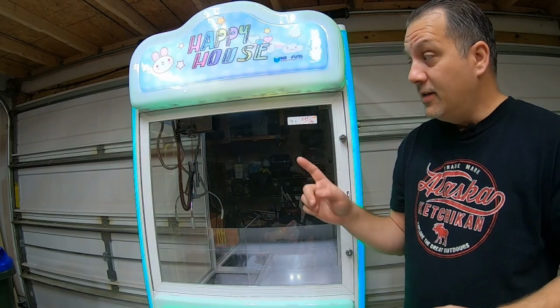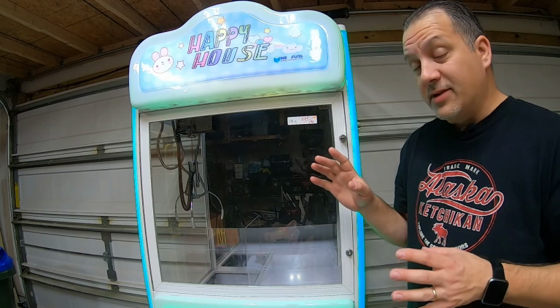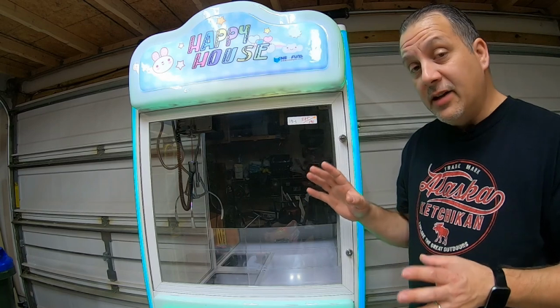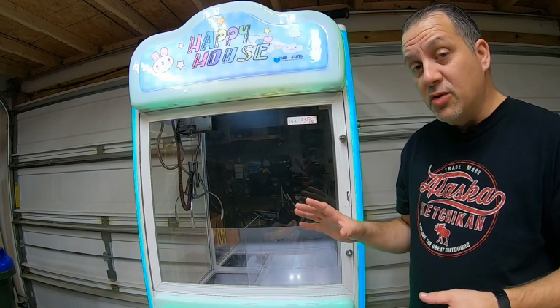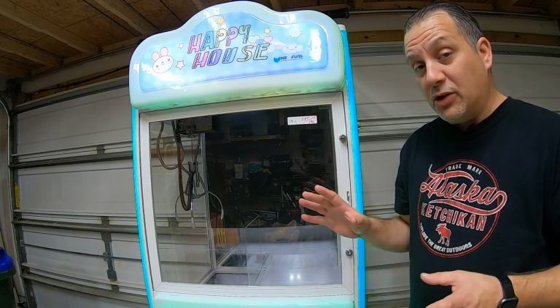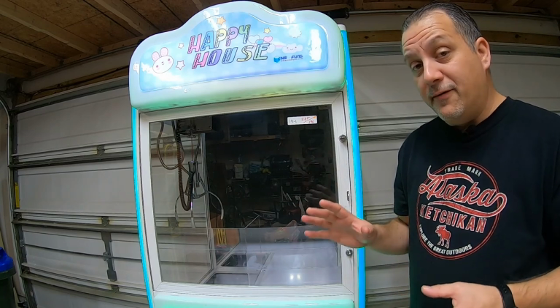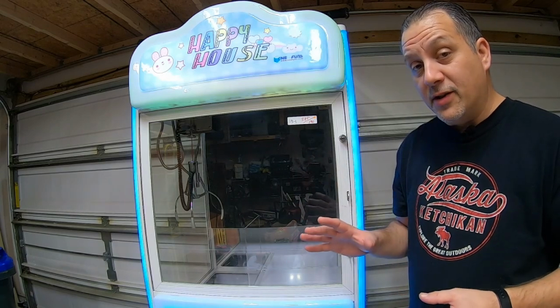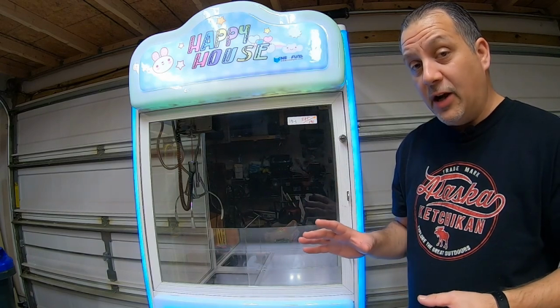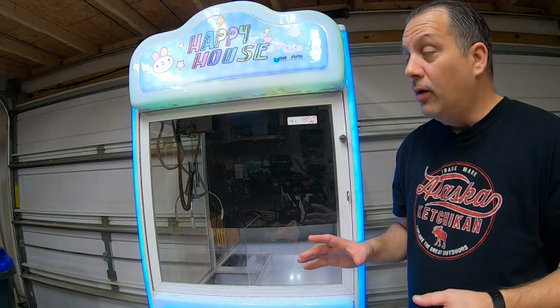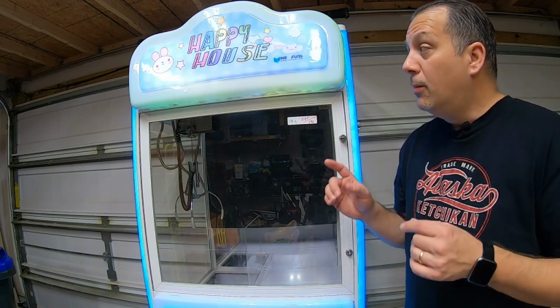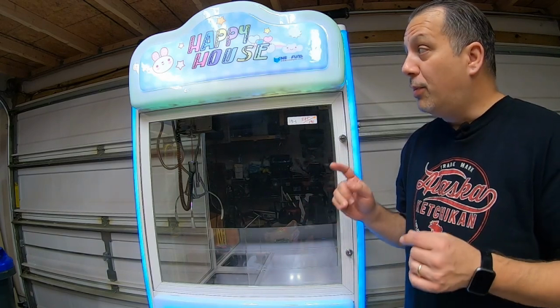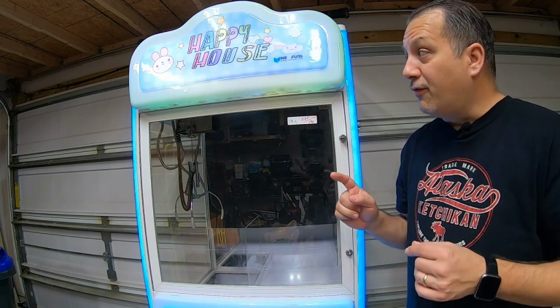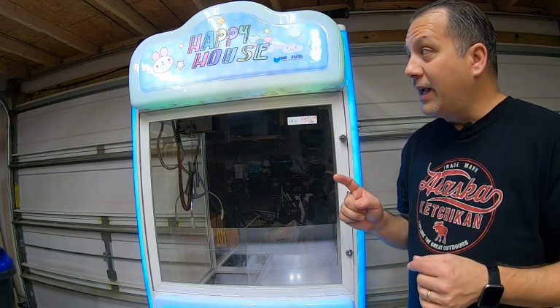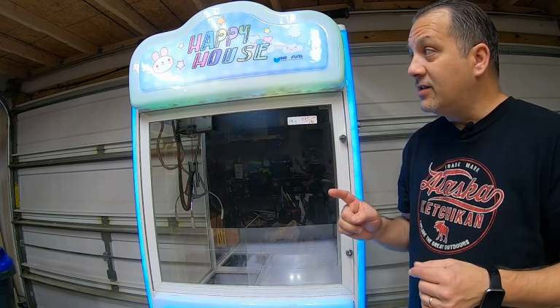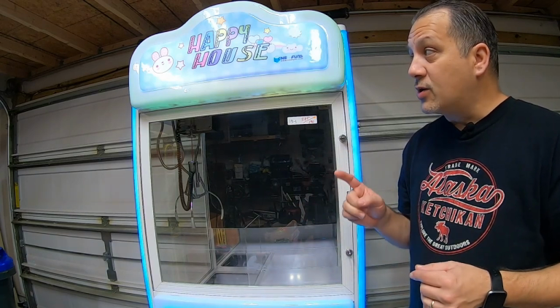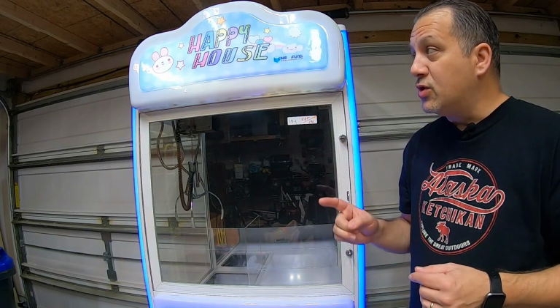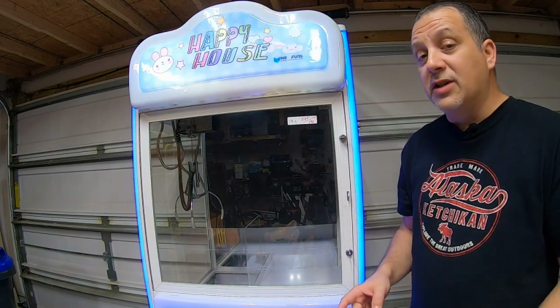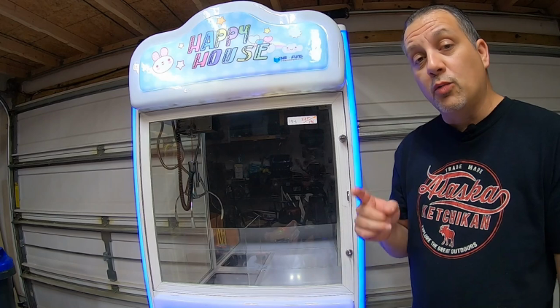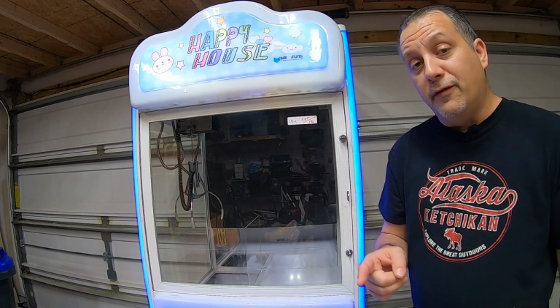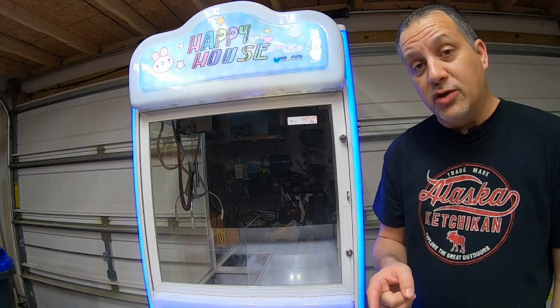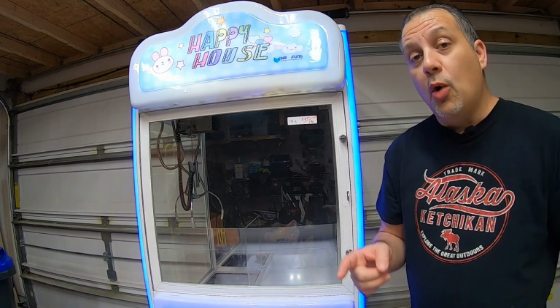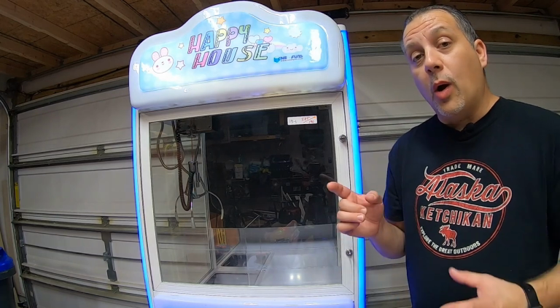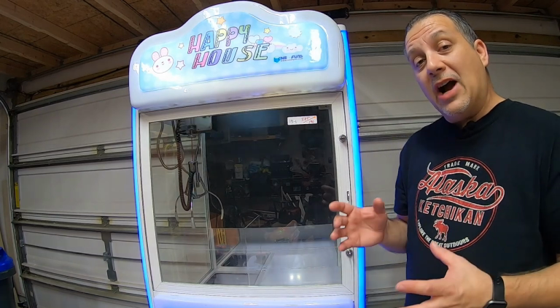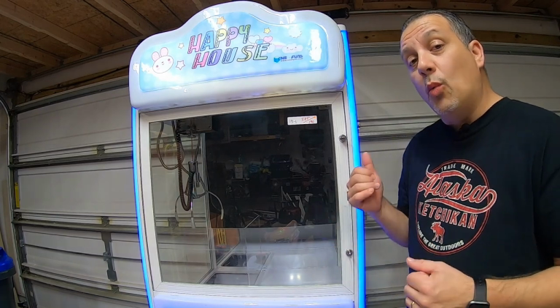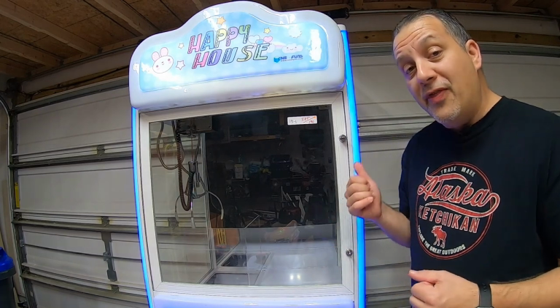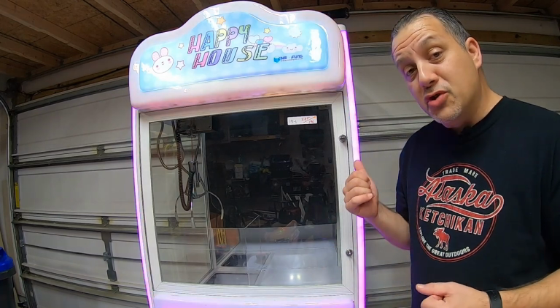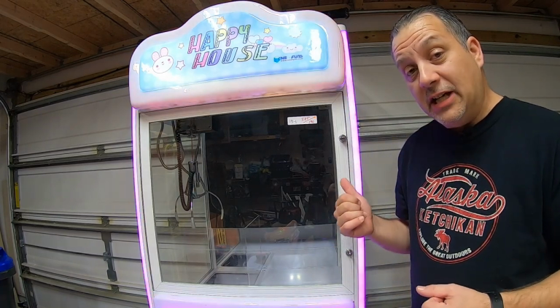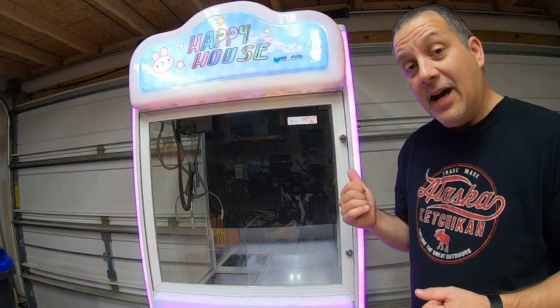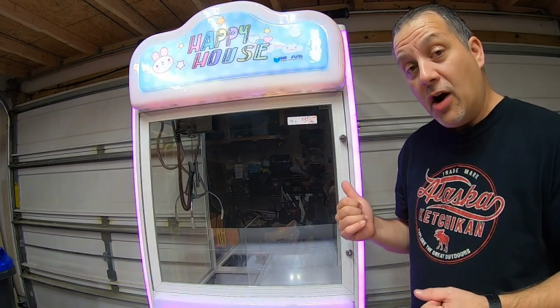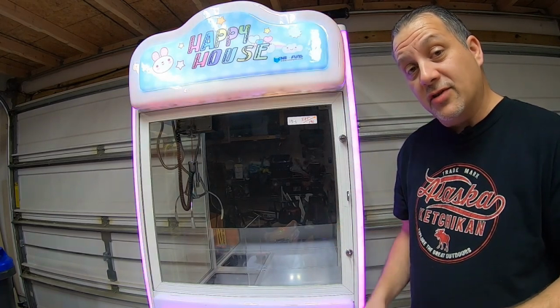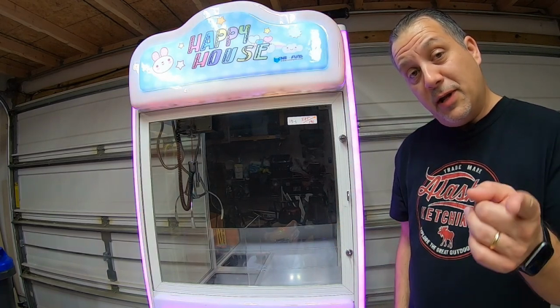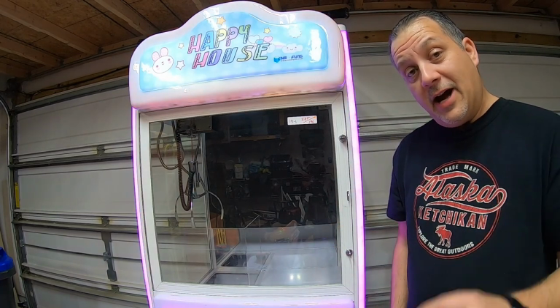It's got an issue that we're going to try and figure out in this video. But before we get into the actual issue, let's go and roll the footage where we actually won this machine at the auction. Let's play it now.